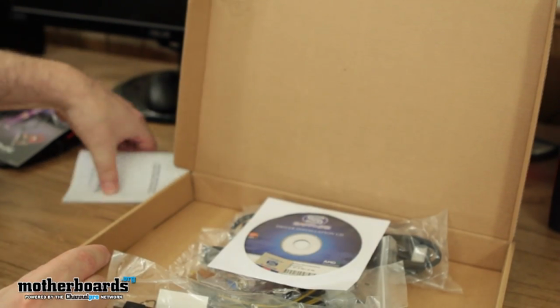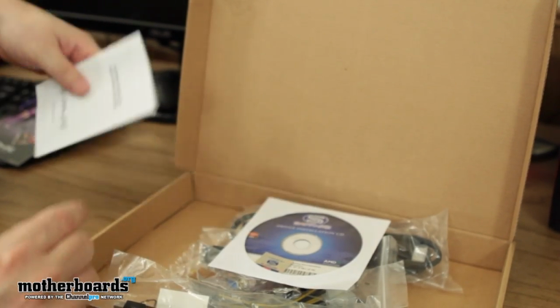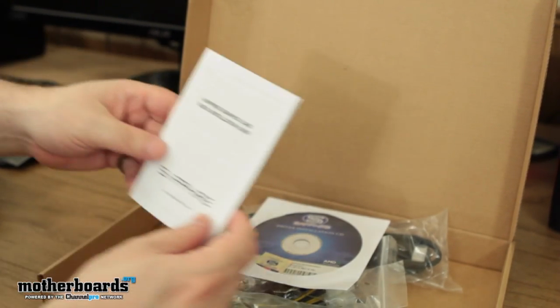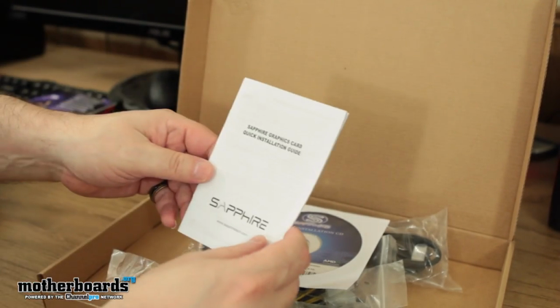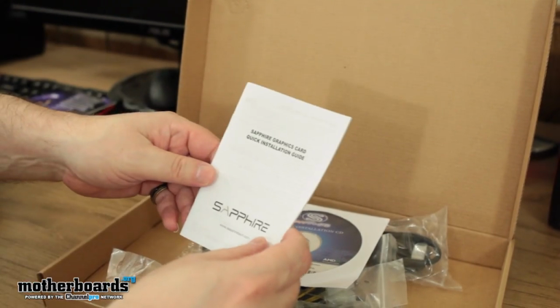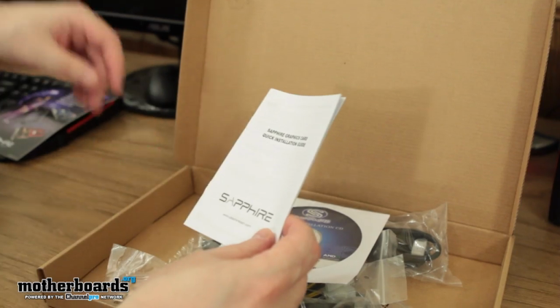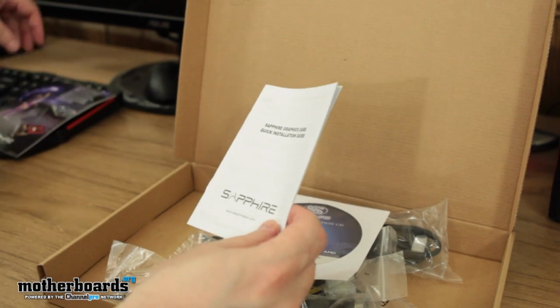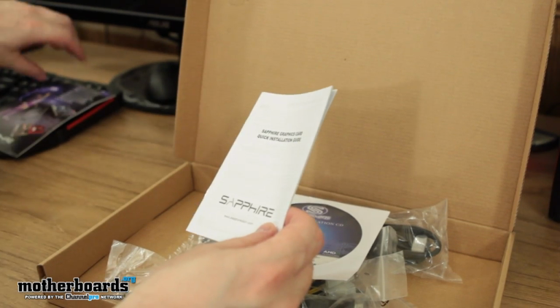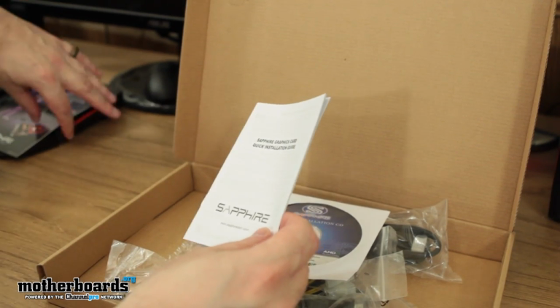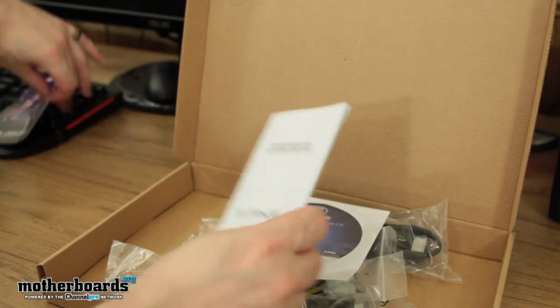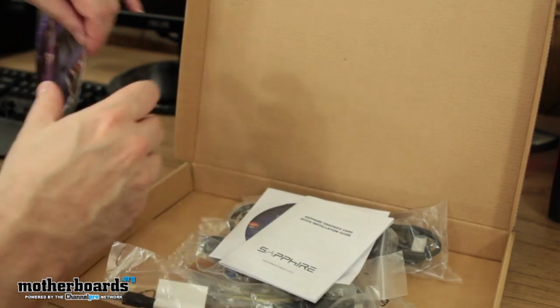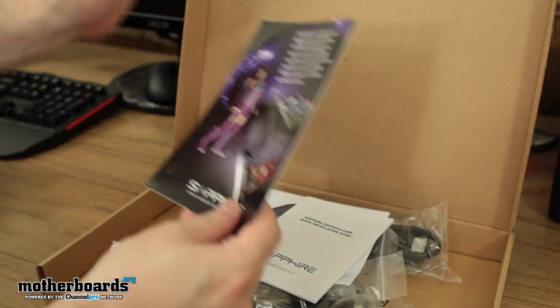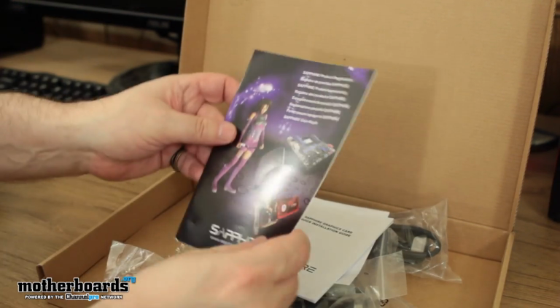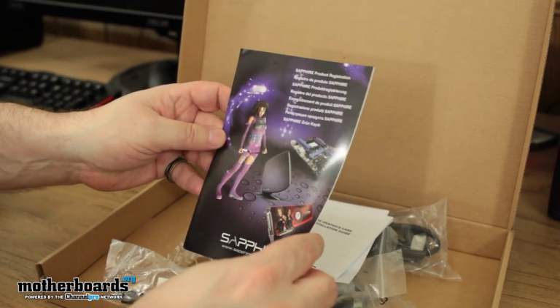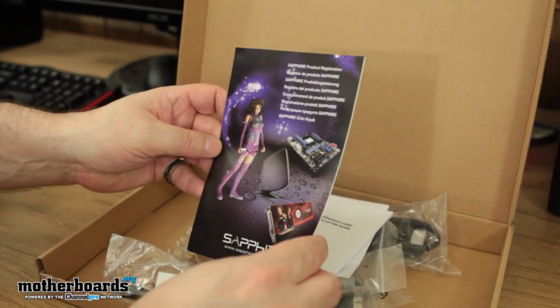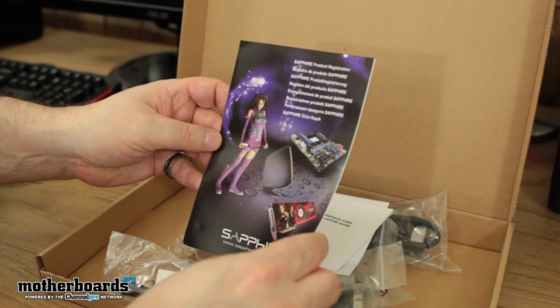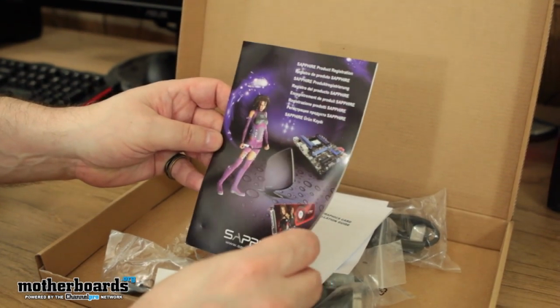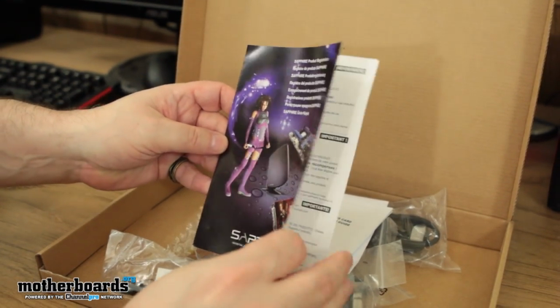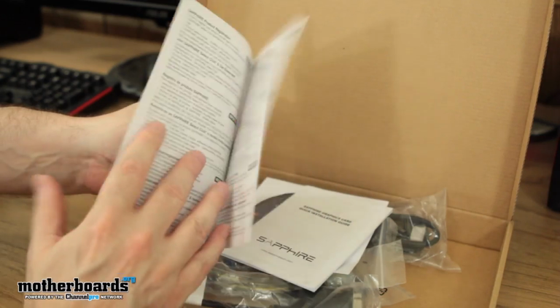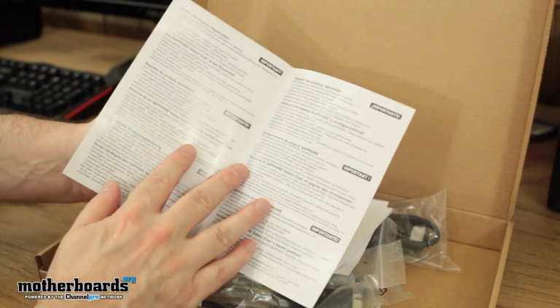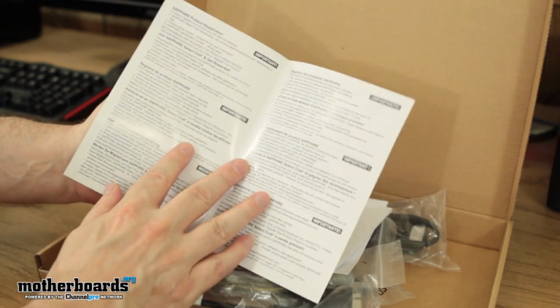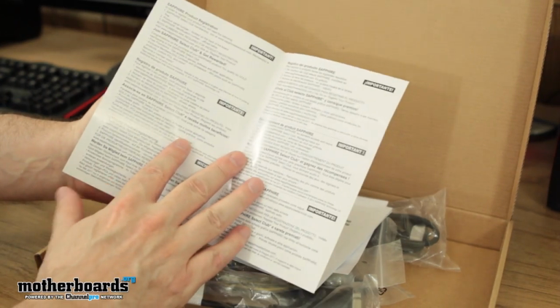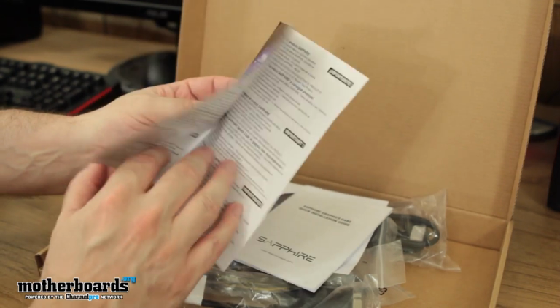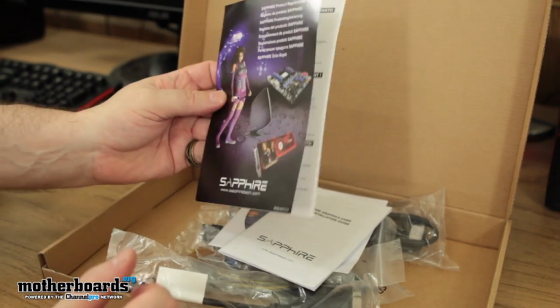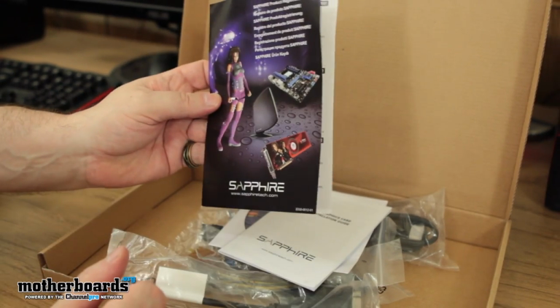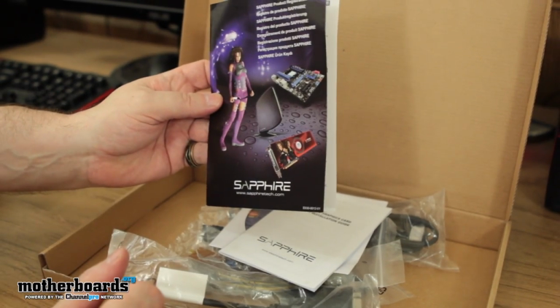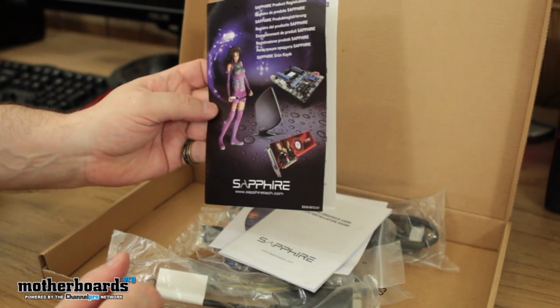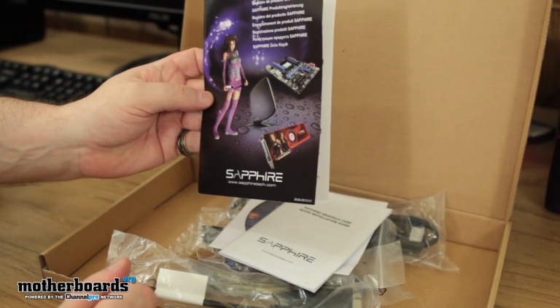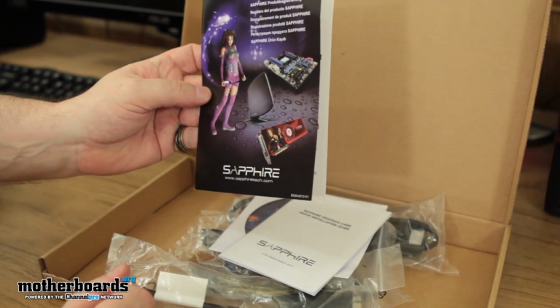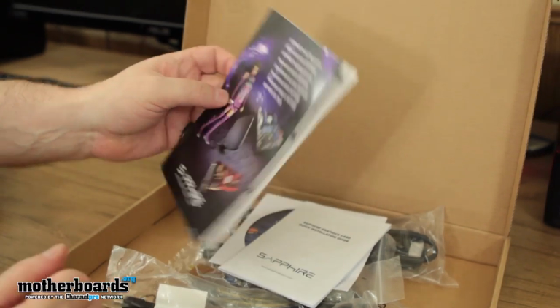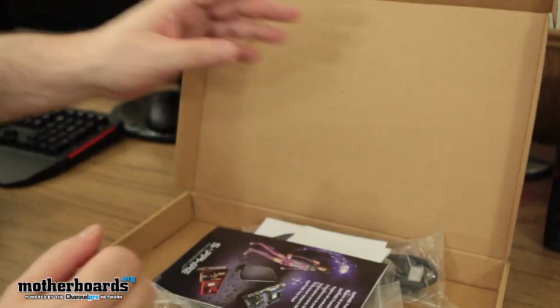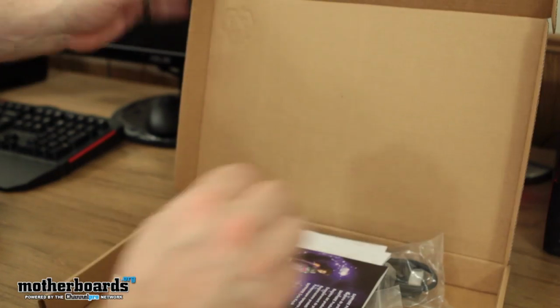Last but not least, the Sapphire graphics card quick installation guide, and then the Sapphire Club card. You join this club and it takes care of all your warranty stuff, lets you enter contests, and all the rest. Now let's look at the beast of the card.